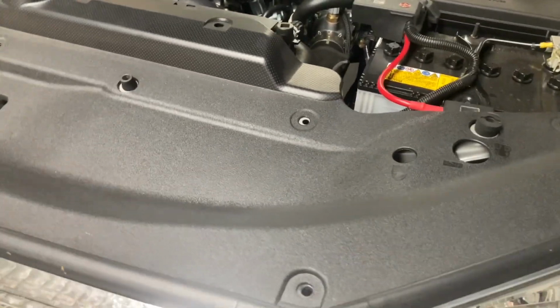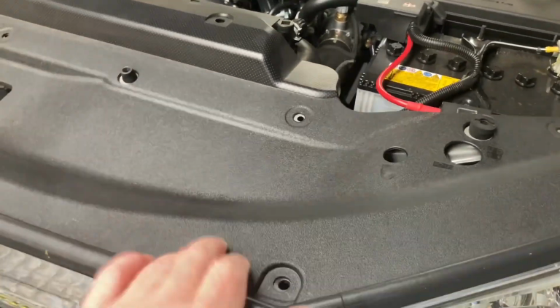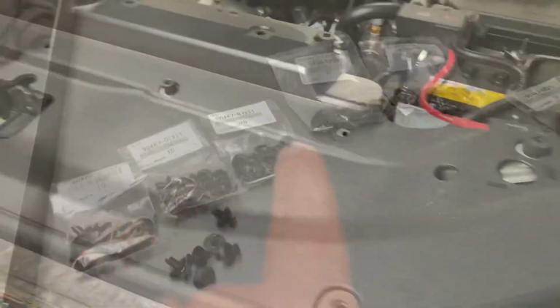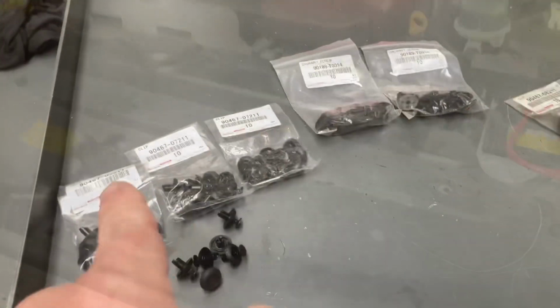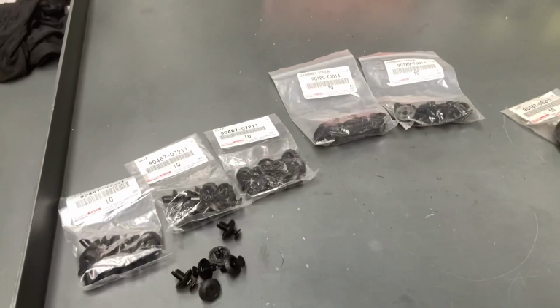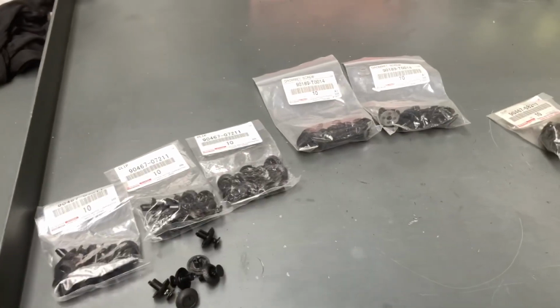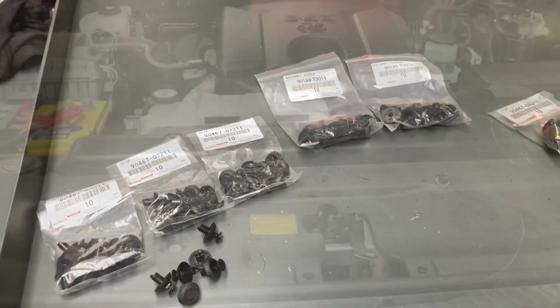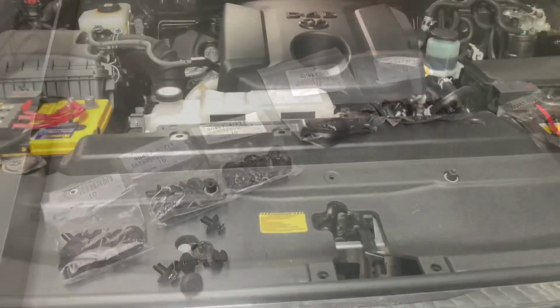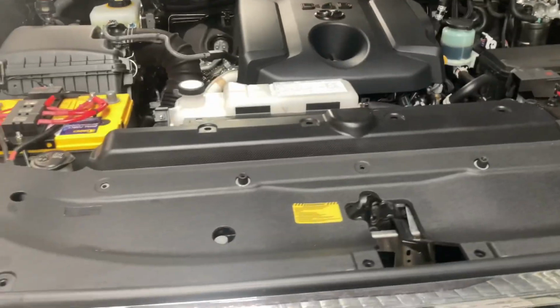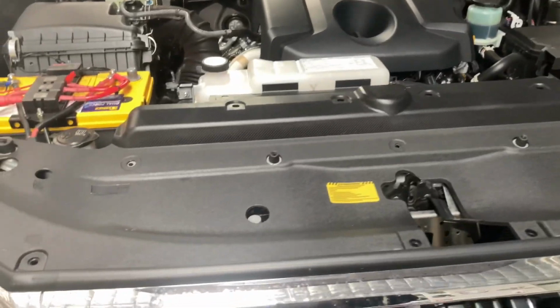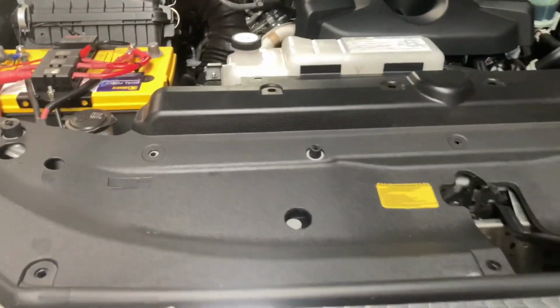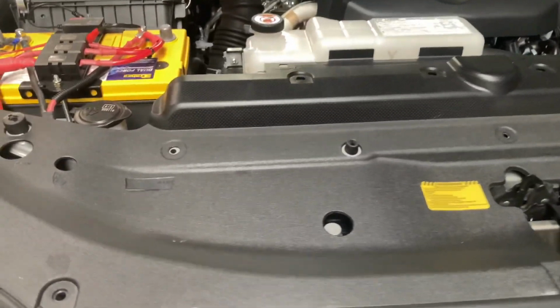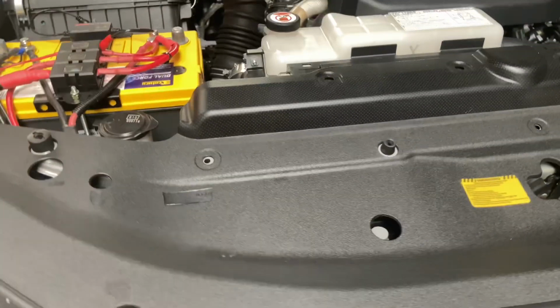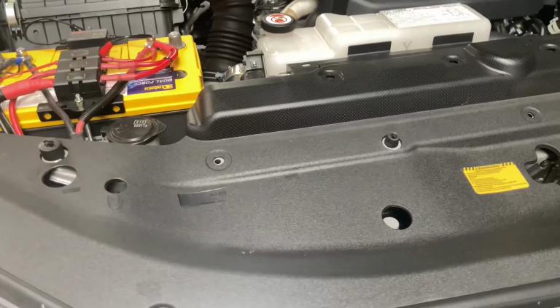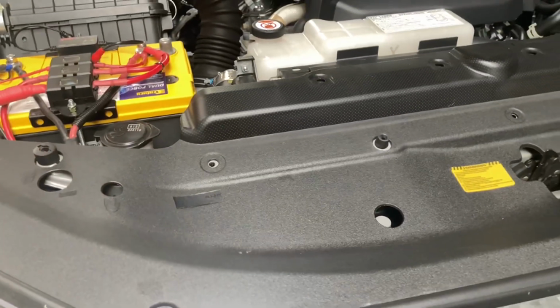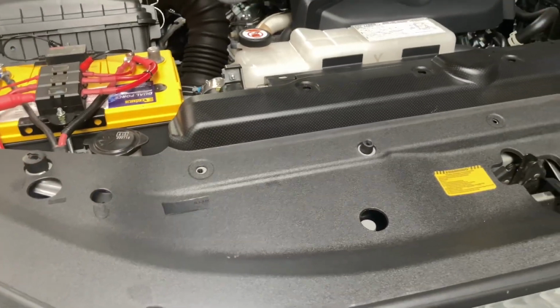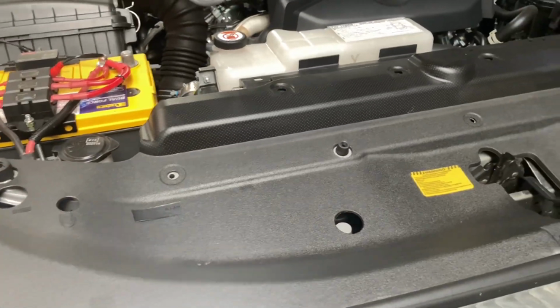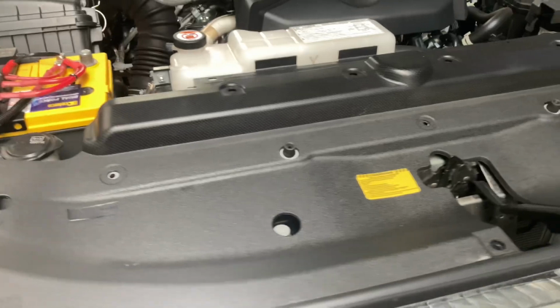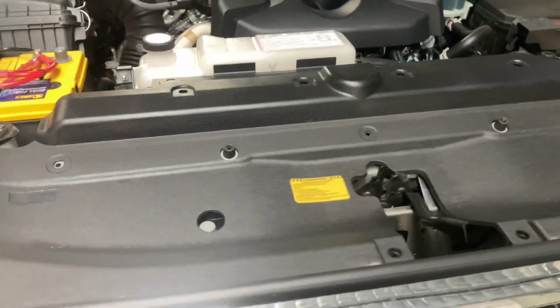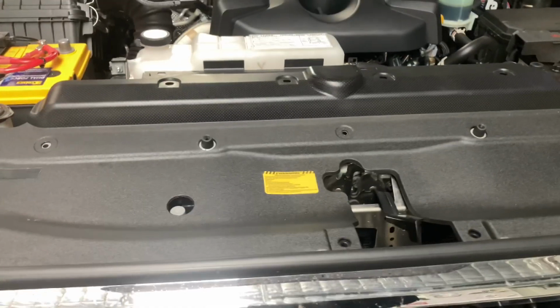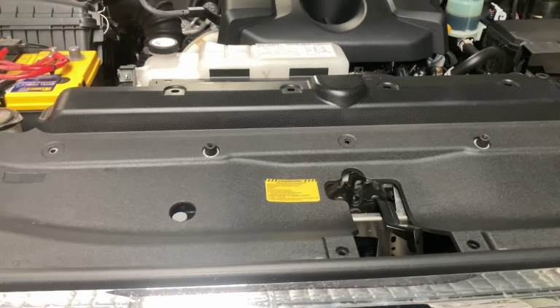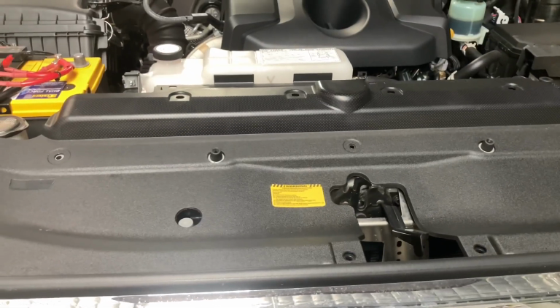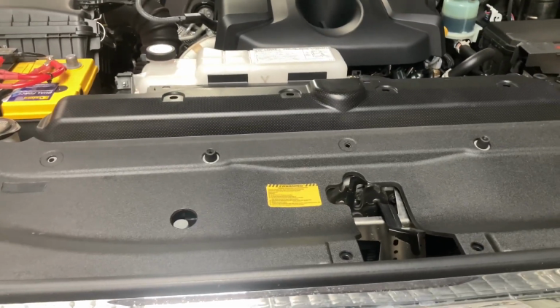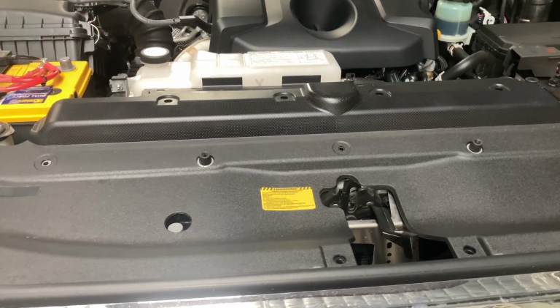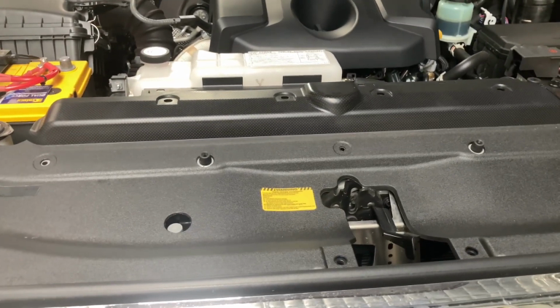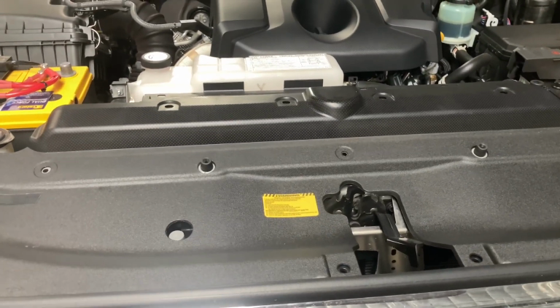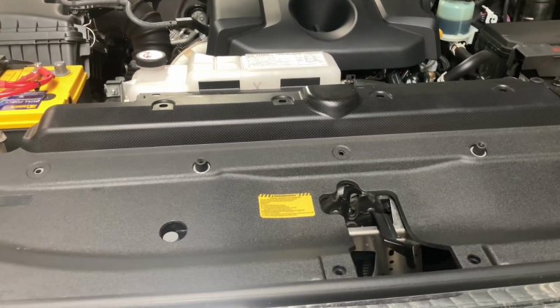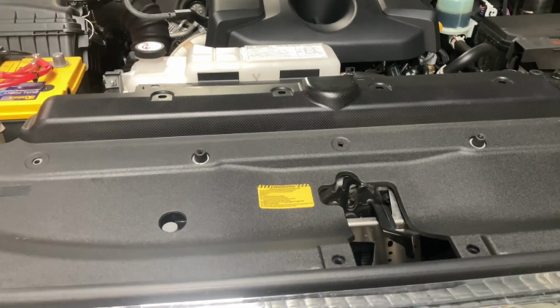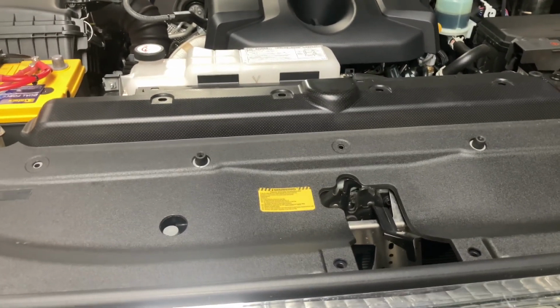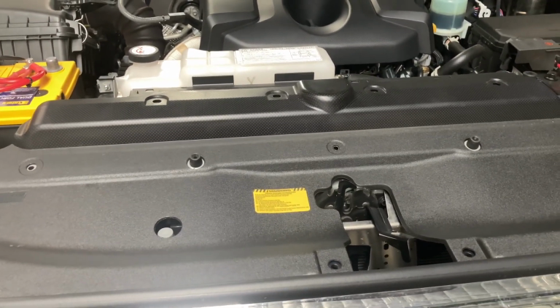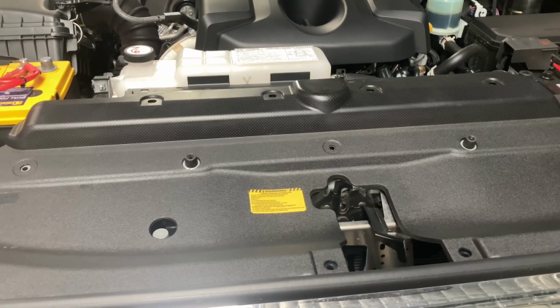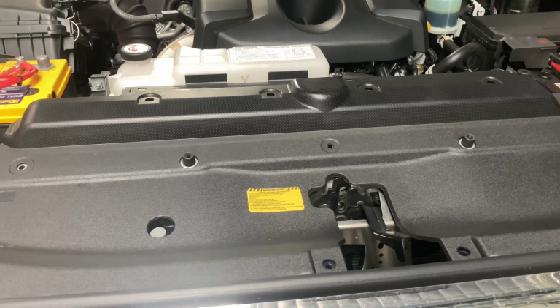It's to do with these clips, part numbers, and whether you should replace them or not. Just before we tell you whether you should replace them or not, I just want to say quickly in case you missed it: don't ring me. The phone doesn't ring. It's a text message service only, Monday mornings to order parts.